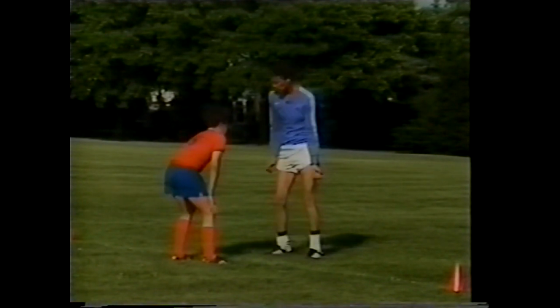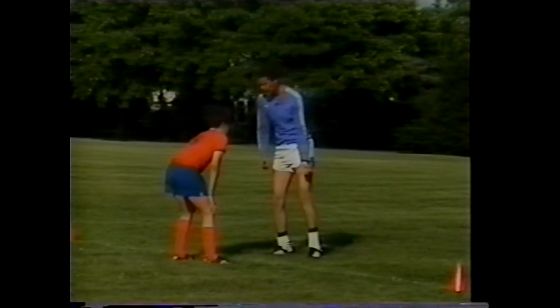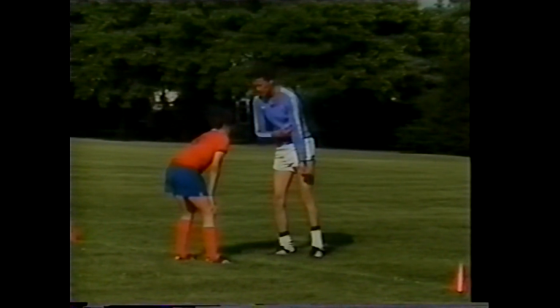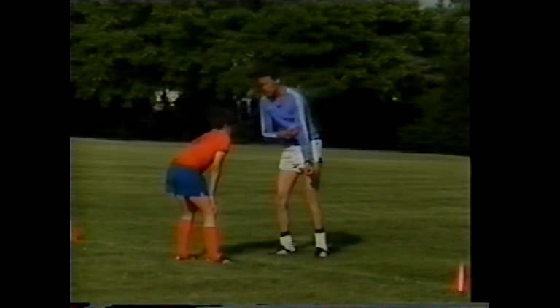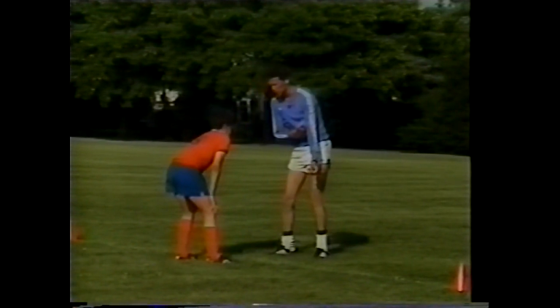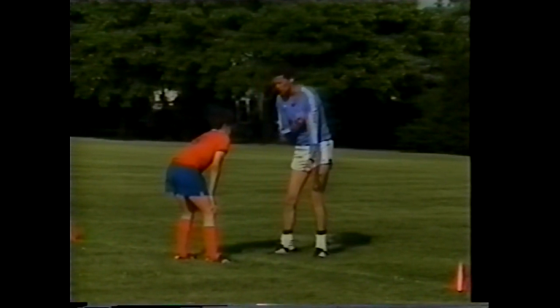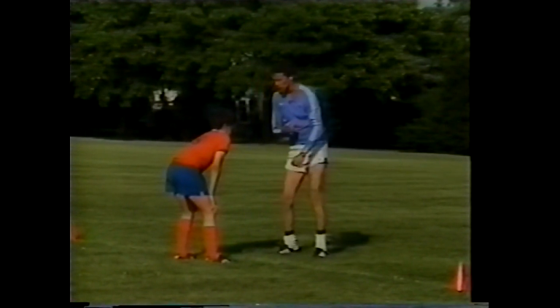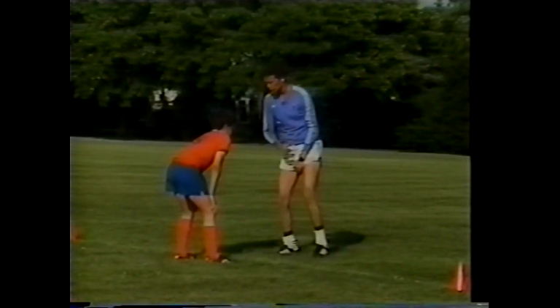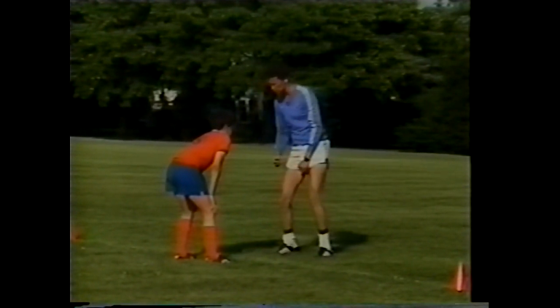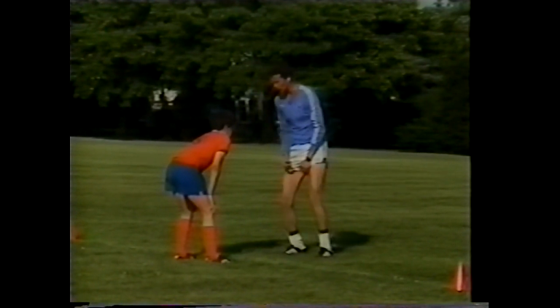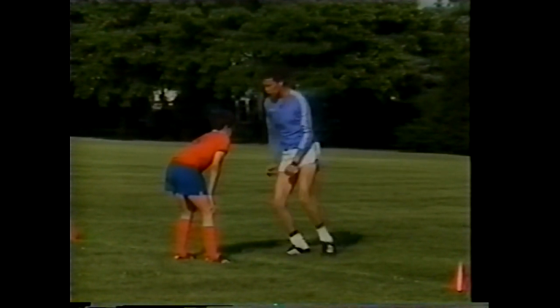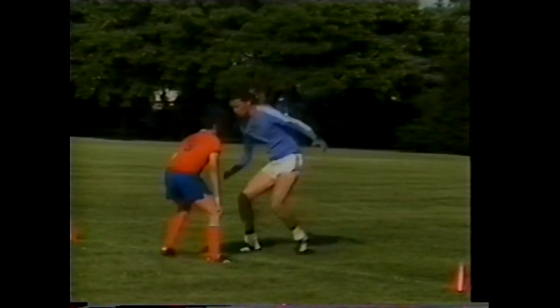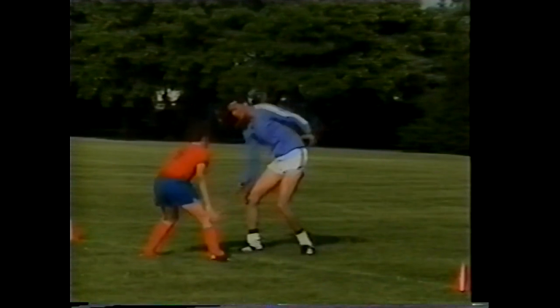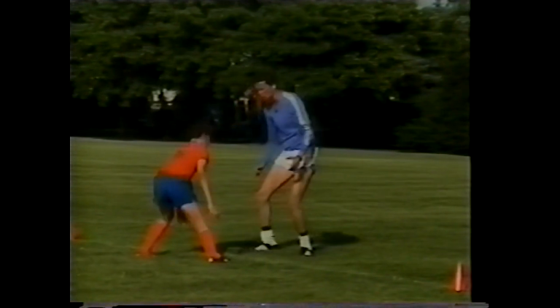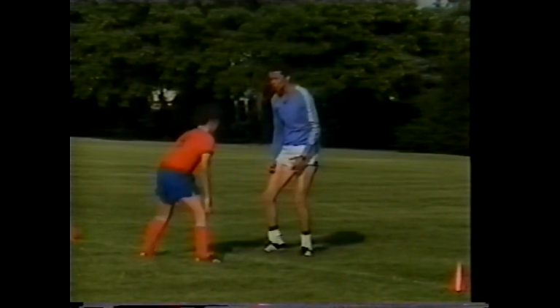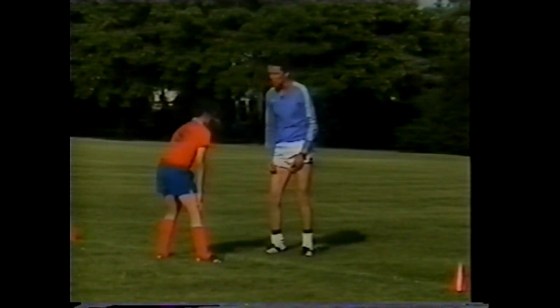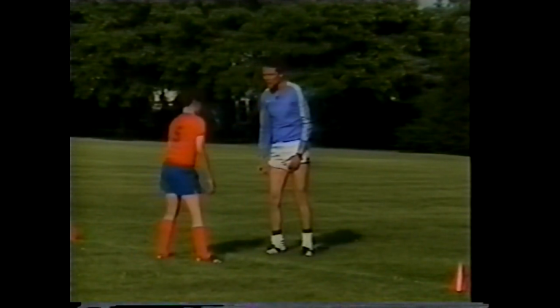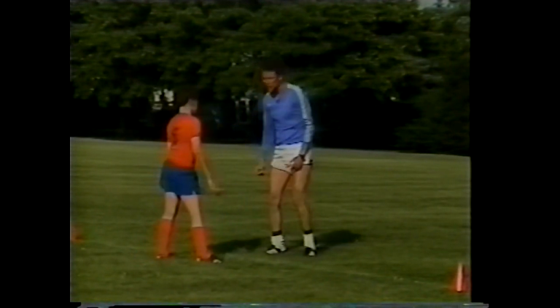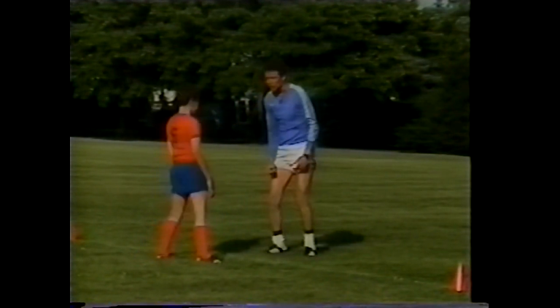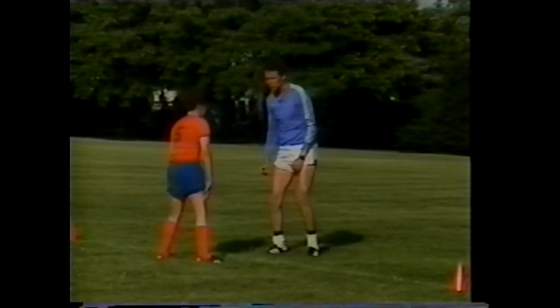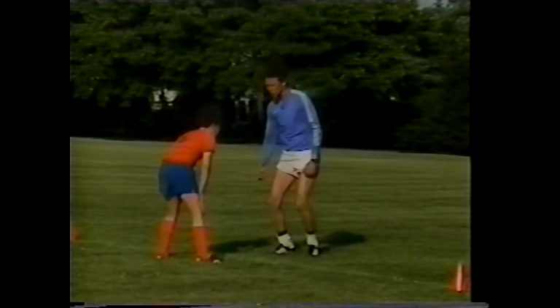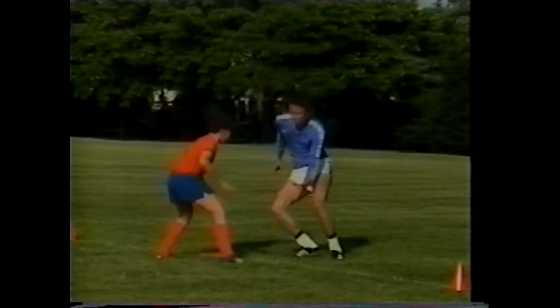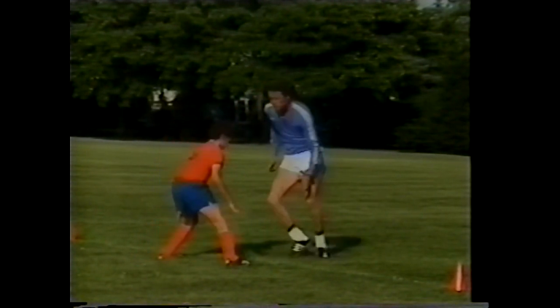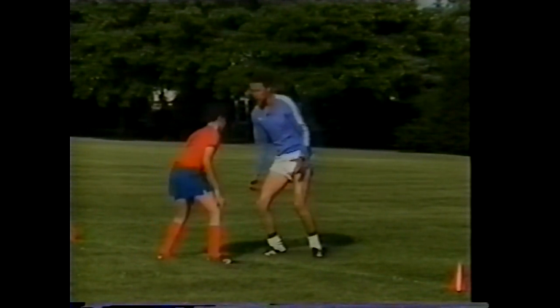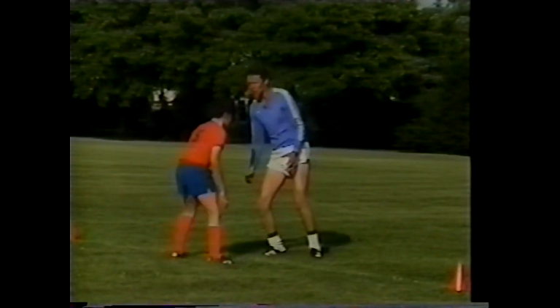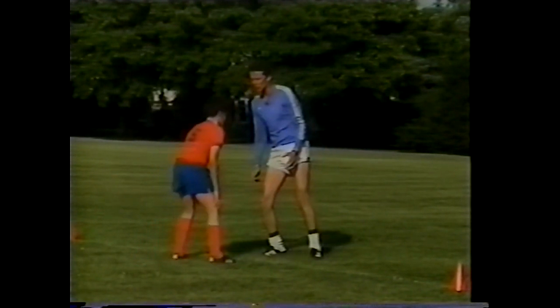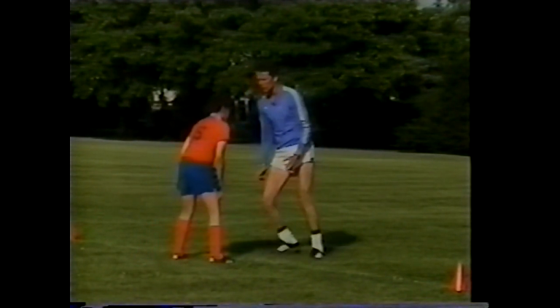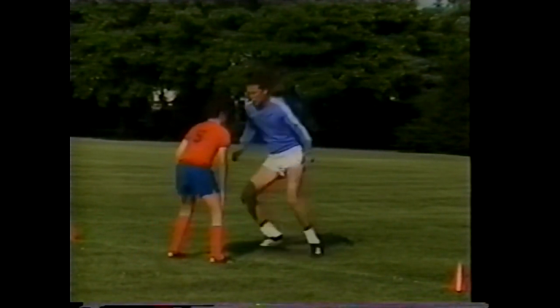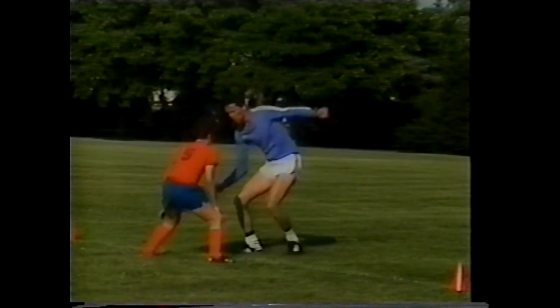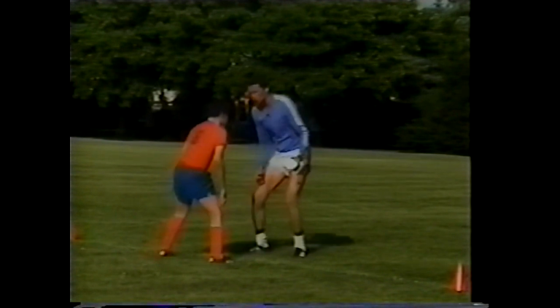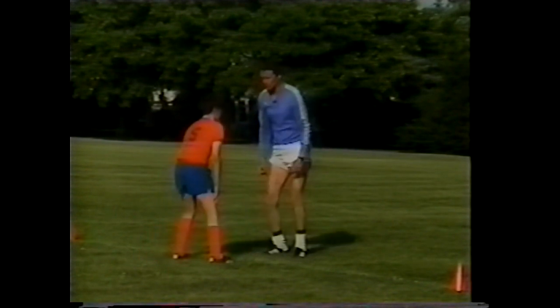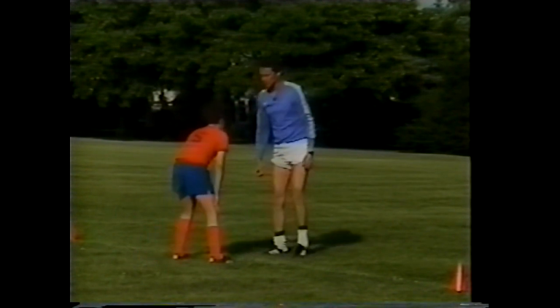The game is played by quickly making moves with the feet to get the defender going one way or the other.